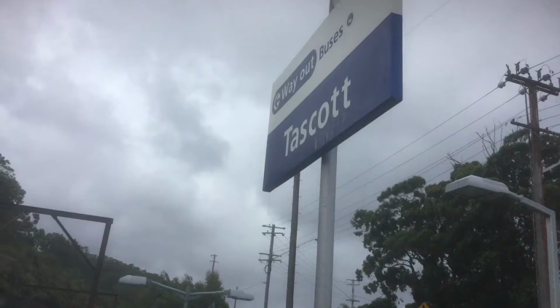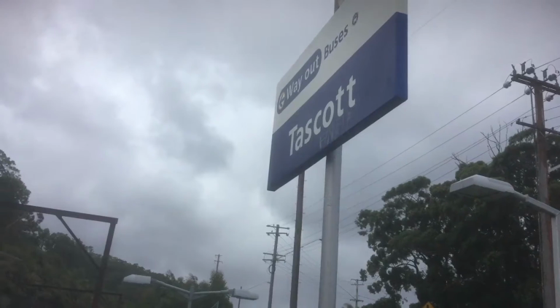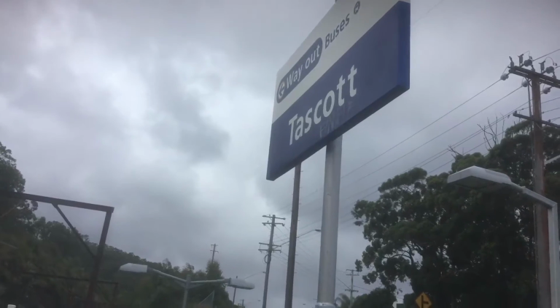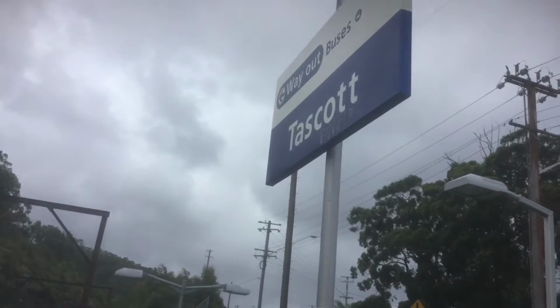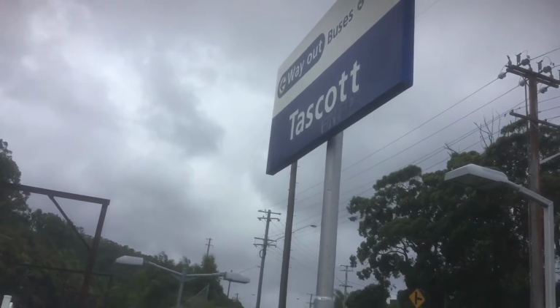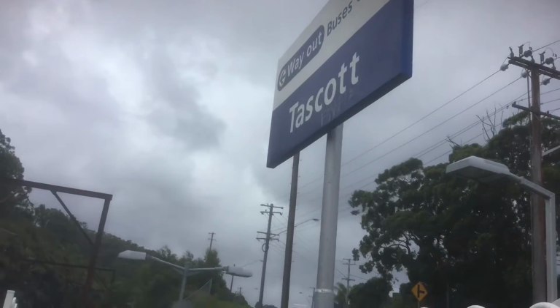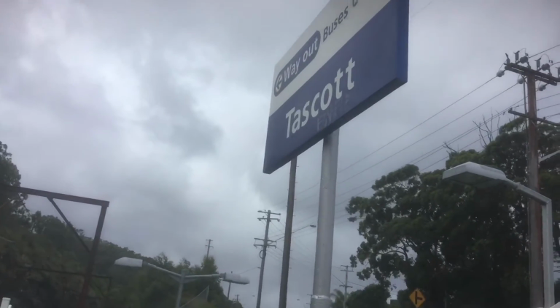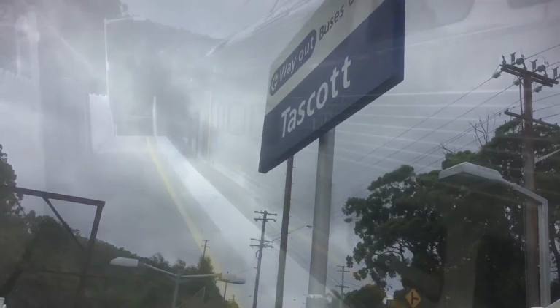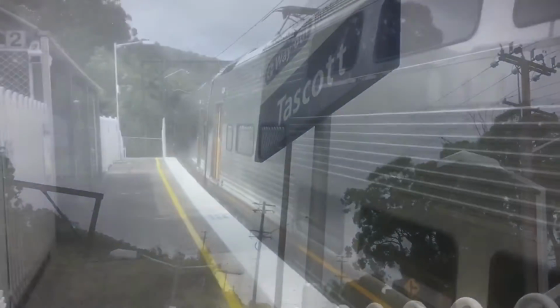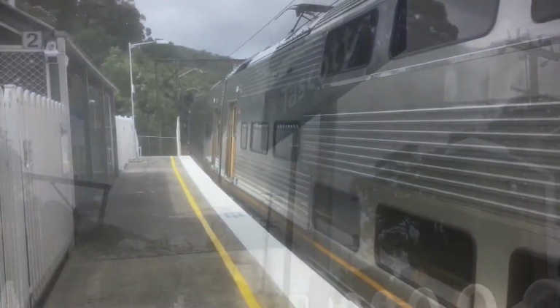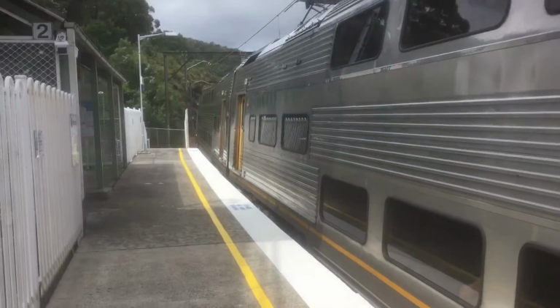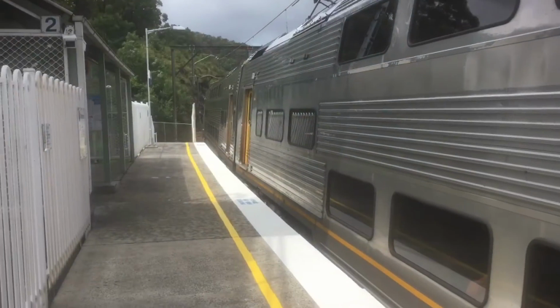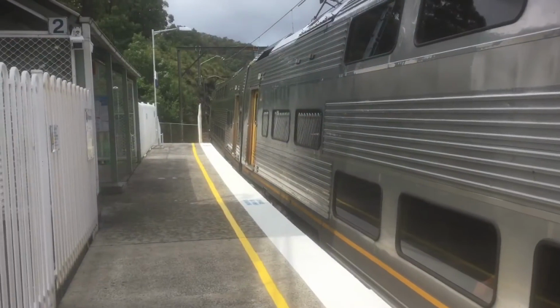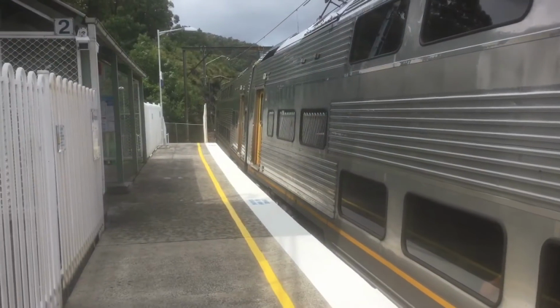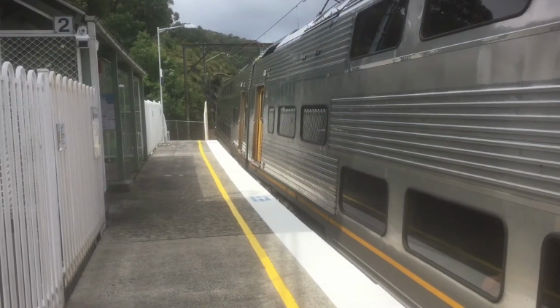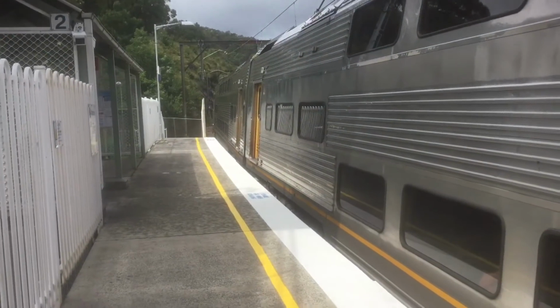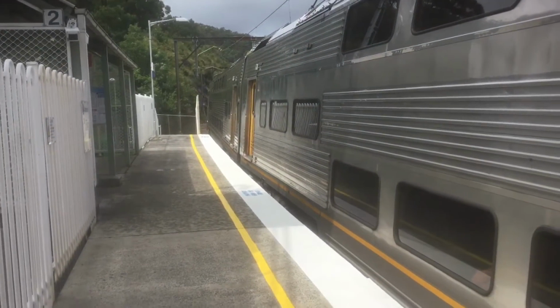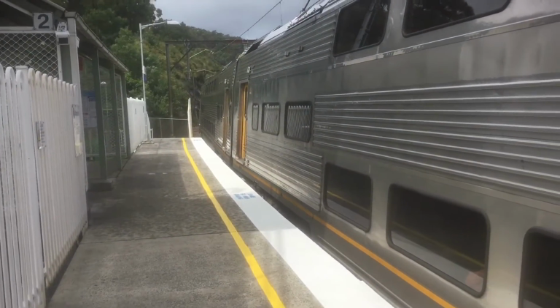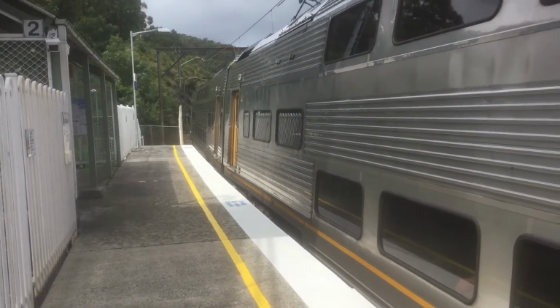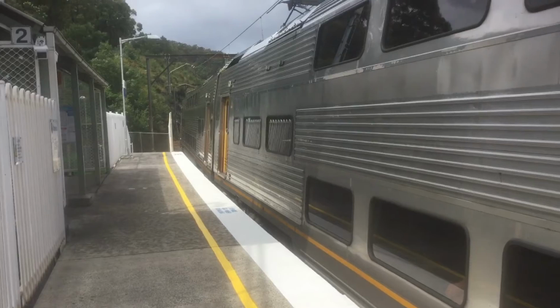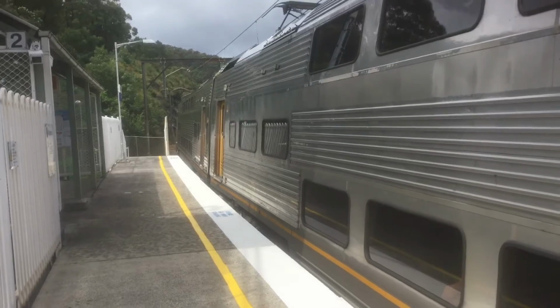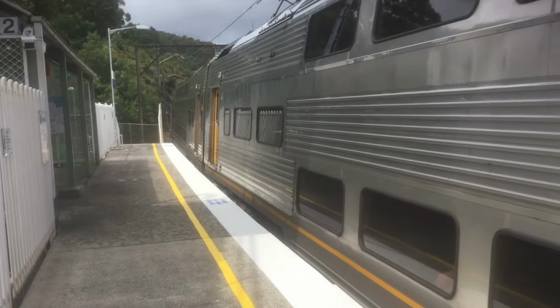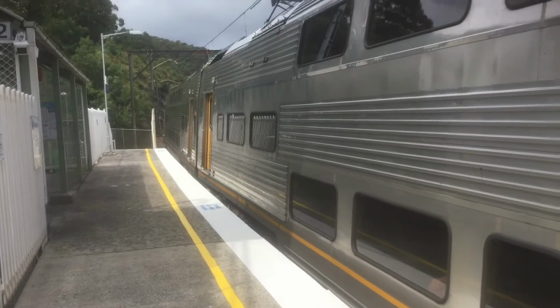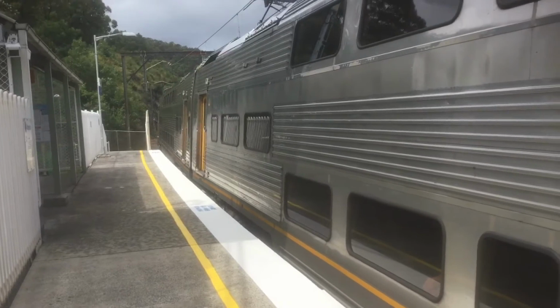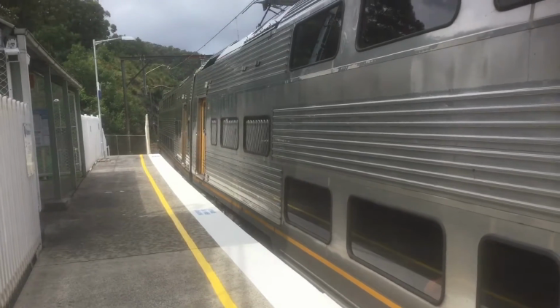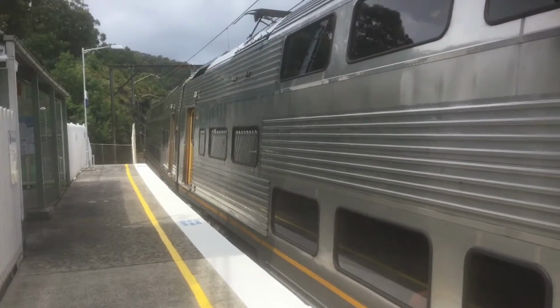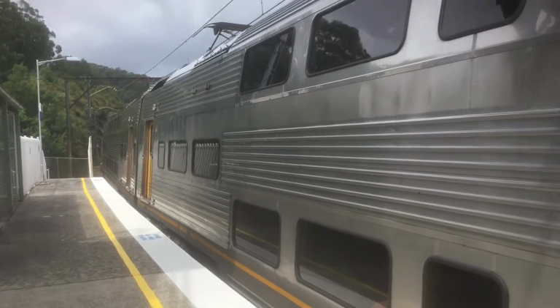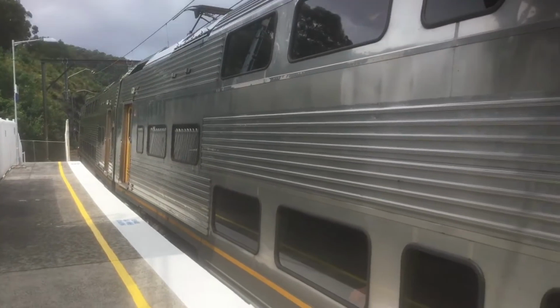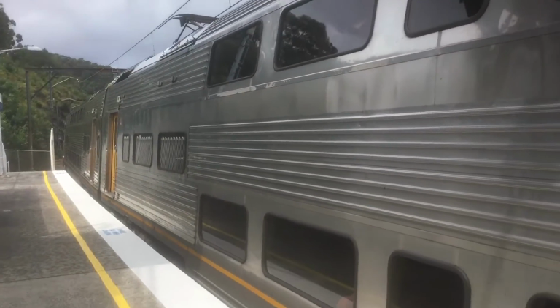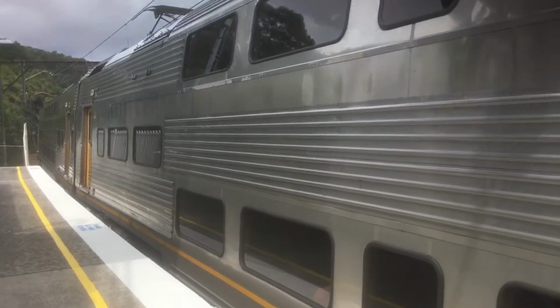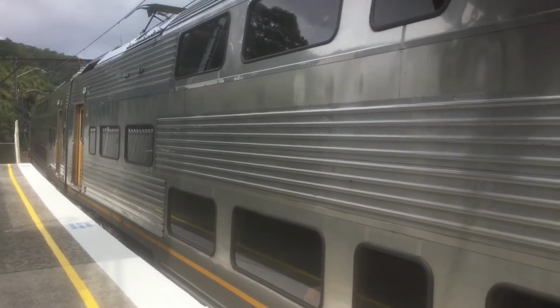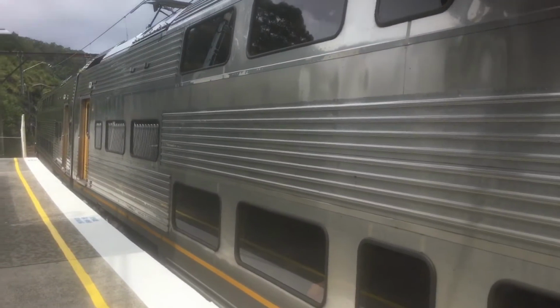This is Sam doing a vlog here at Cascot. Enjoy the V-set now departing platform number two — this is a Hamilton service. This is timetabled as a V-set, so yeah, it's pretty cool.